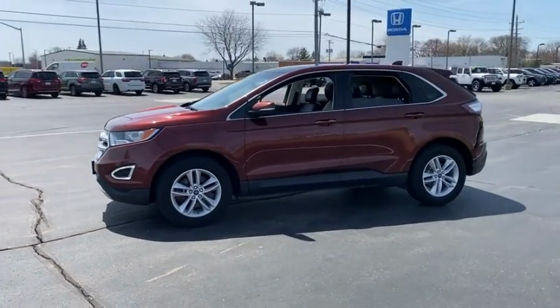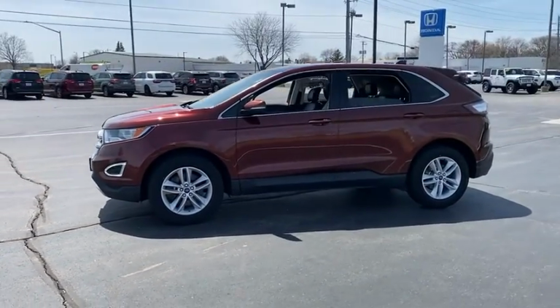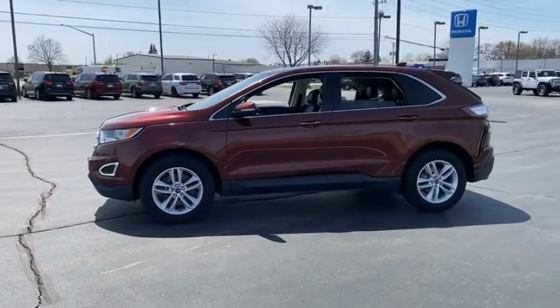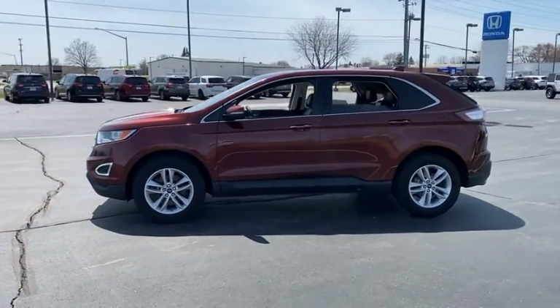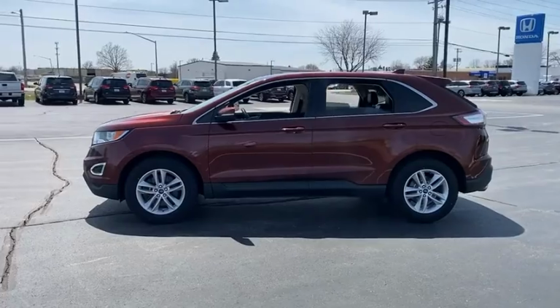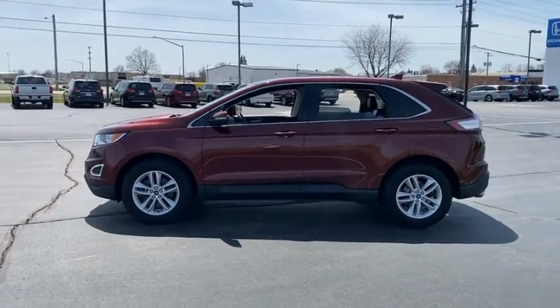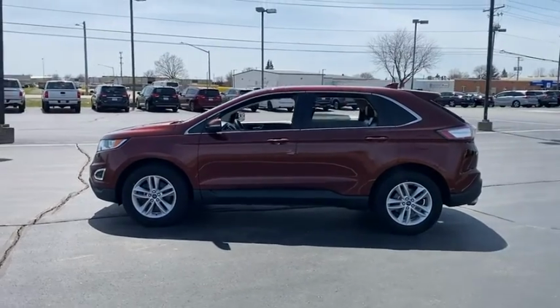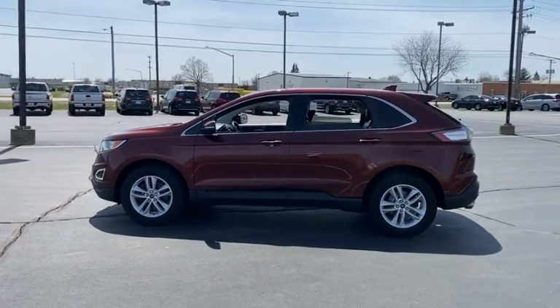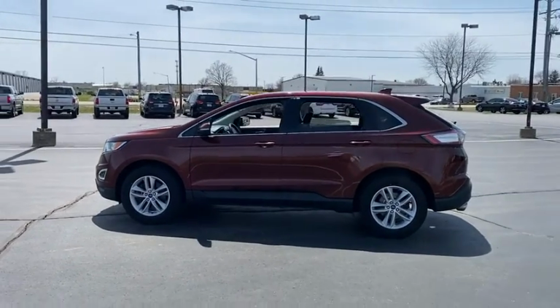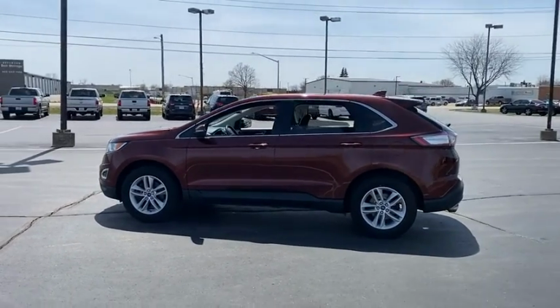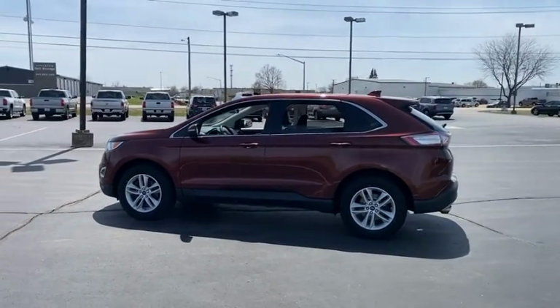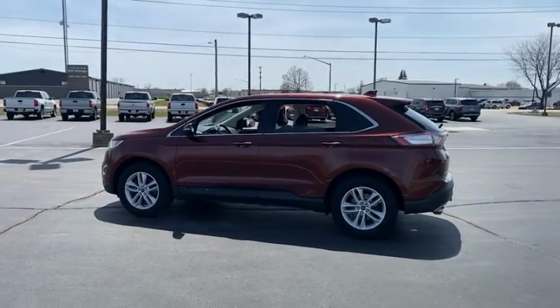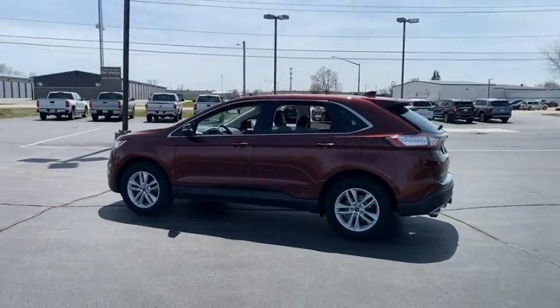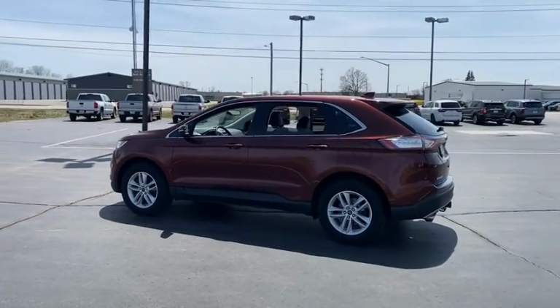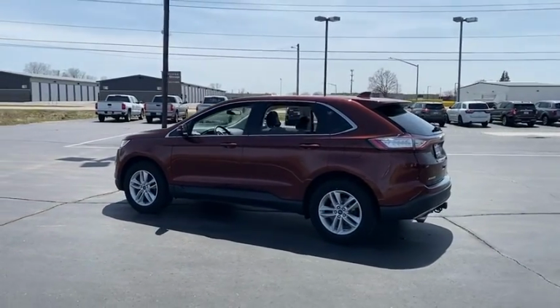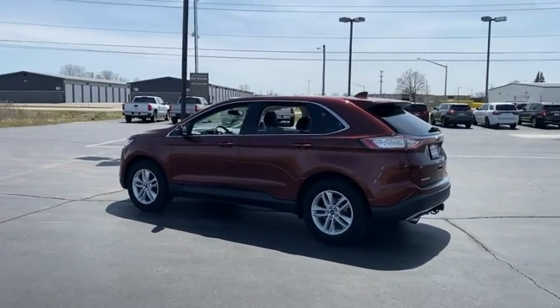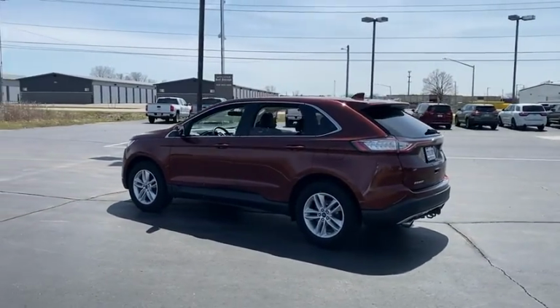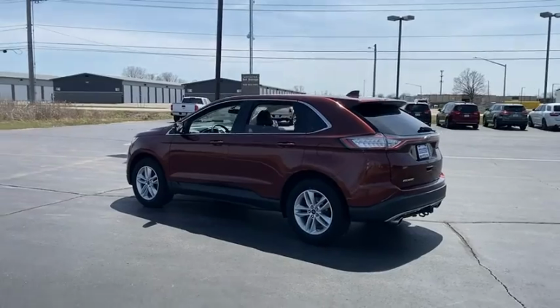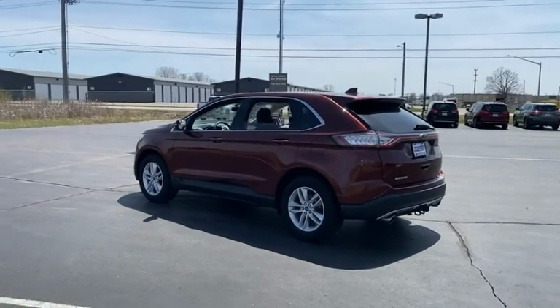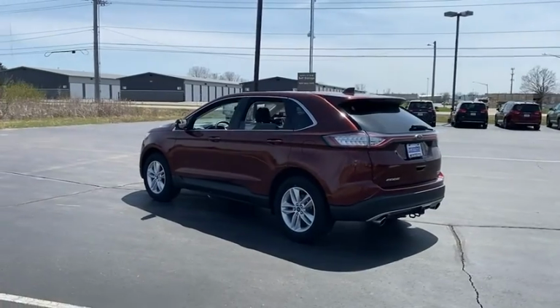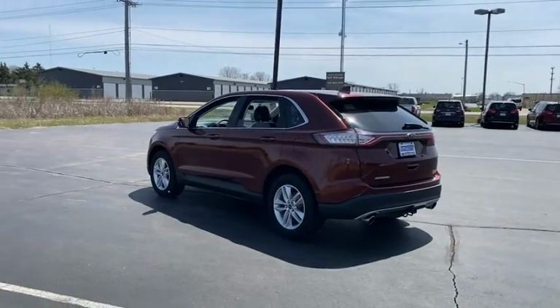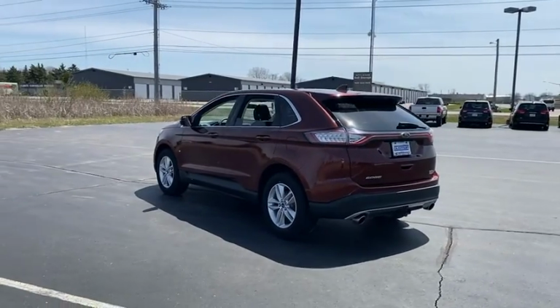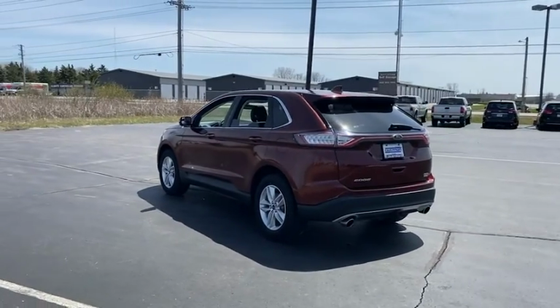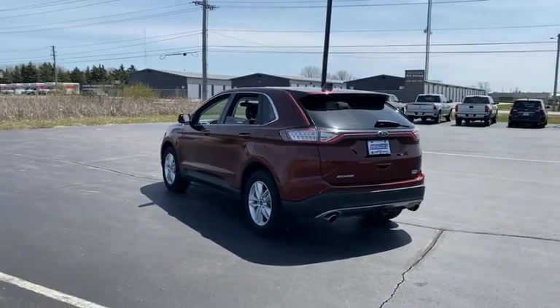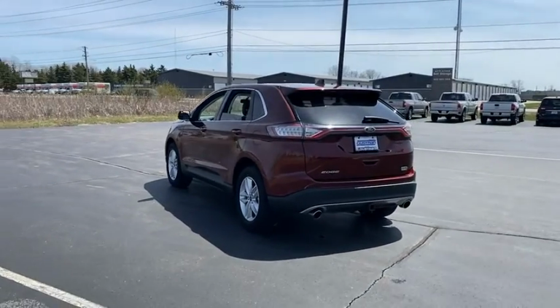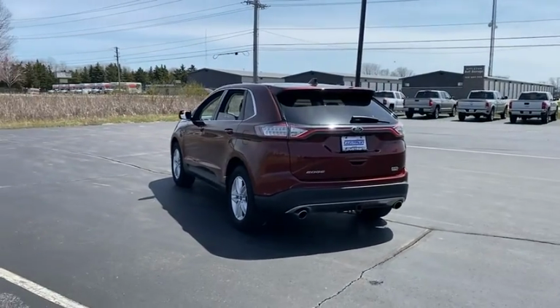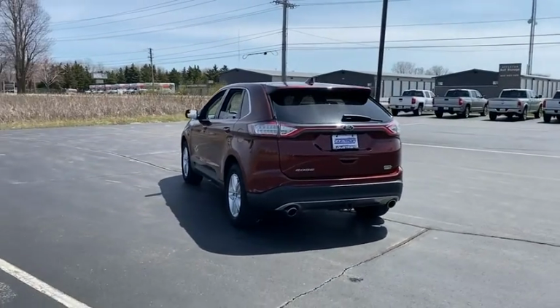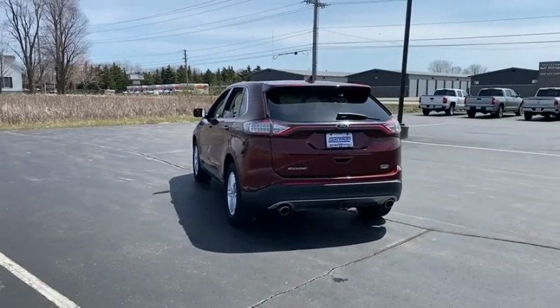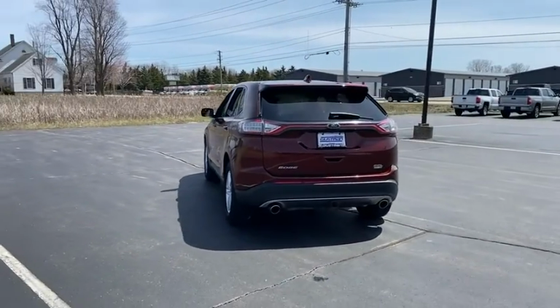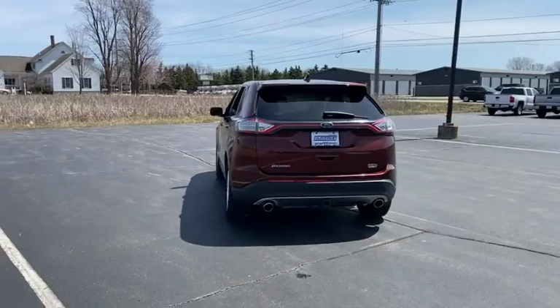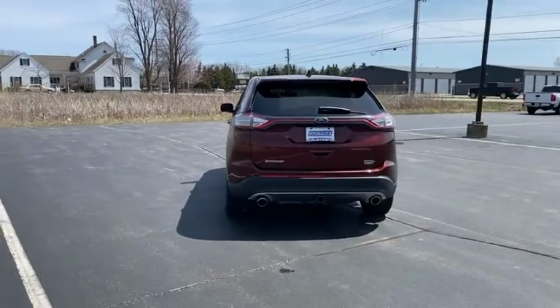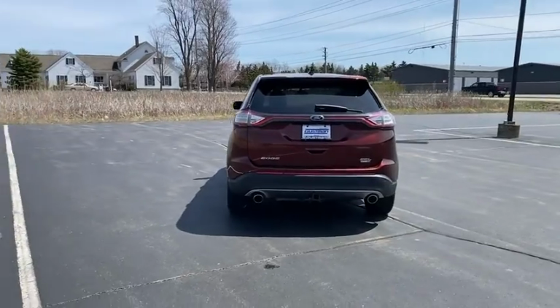Here are some of this vehicle's great options: tire pressure monitor, turbocharged, all-wheel drive, heated mirrors, aluminum wheels, rear spoiler, brake assist, traction control, stability control, daytime running lights.